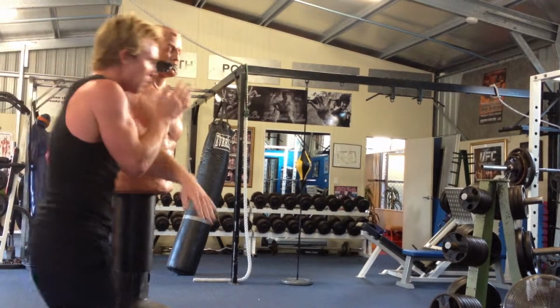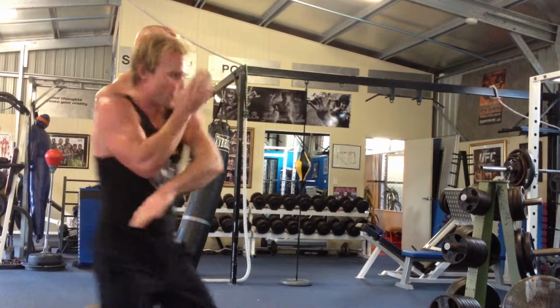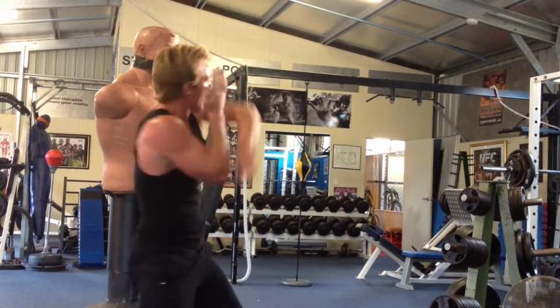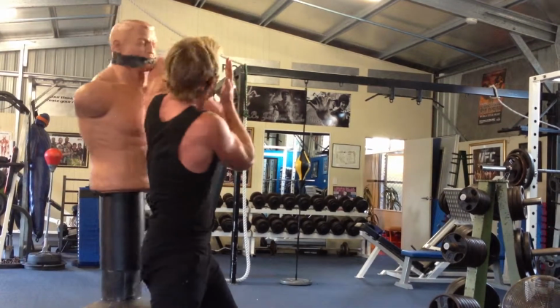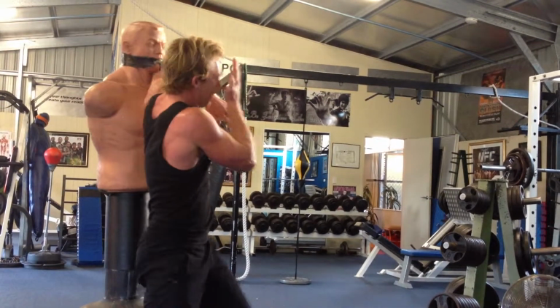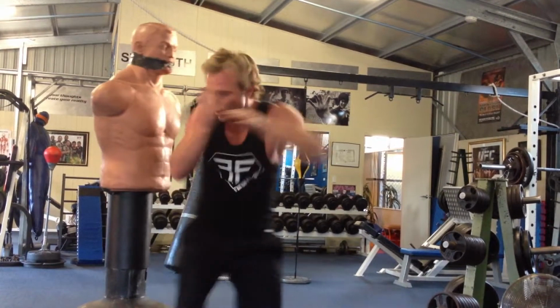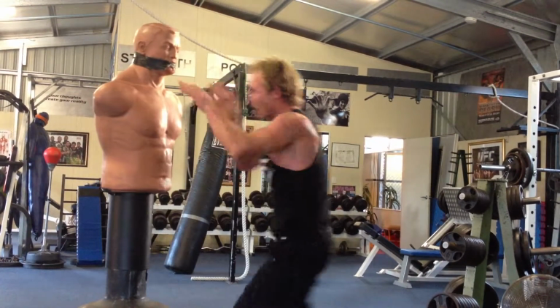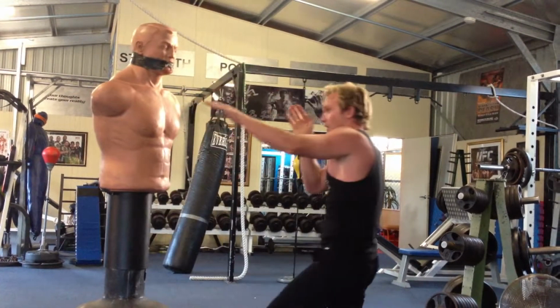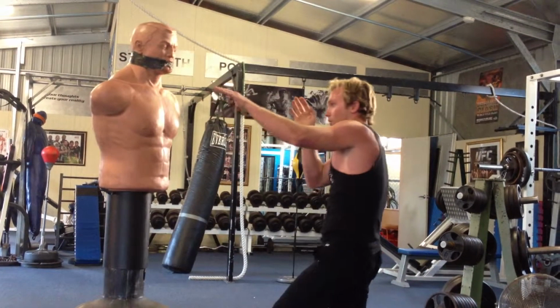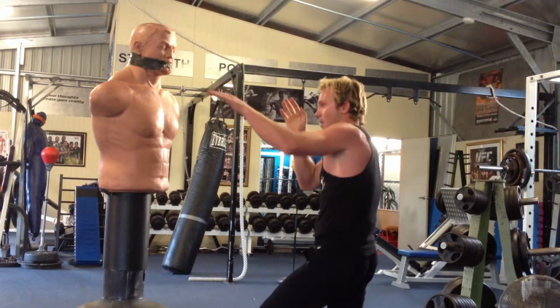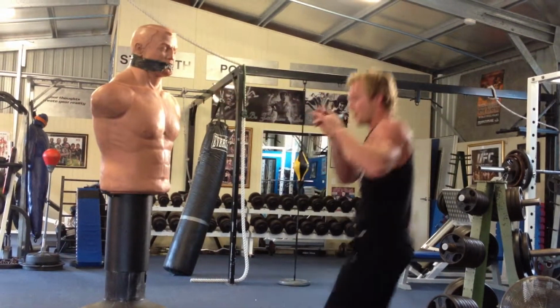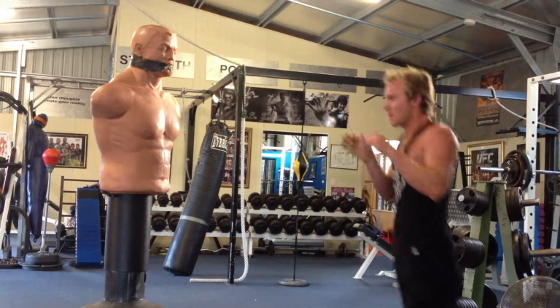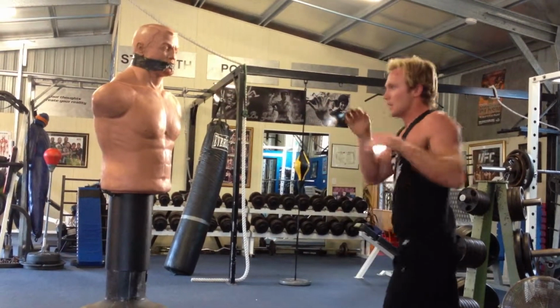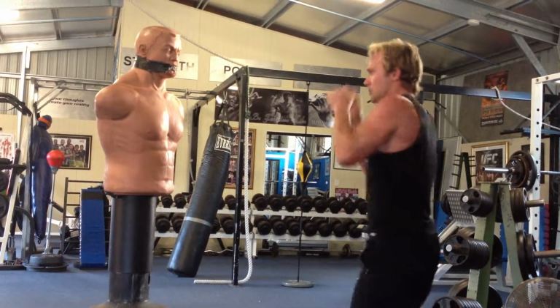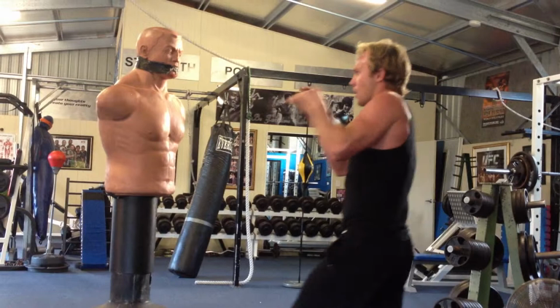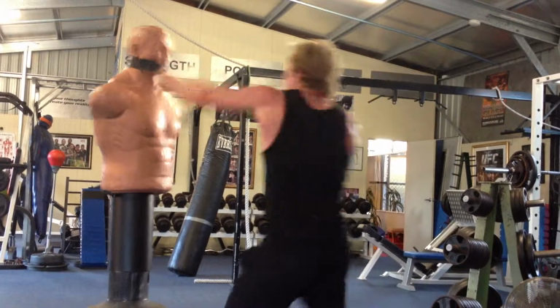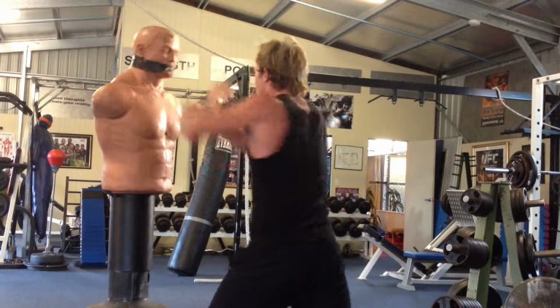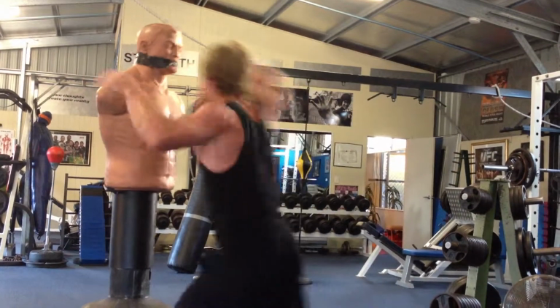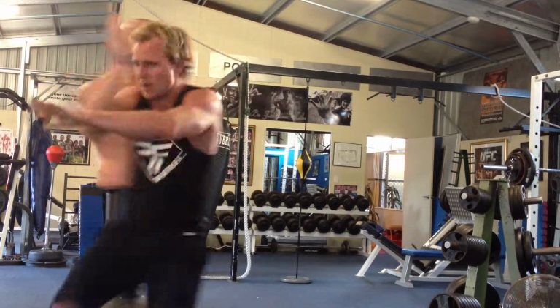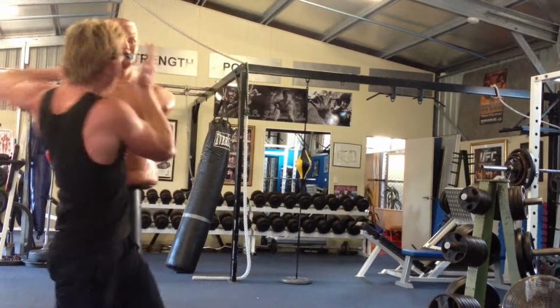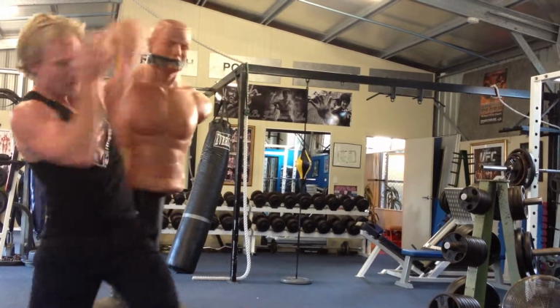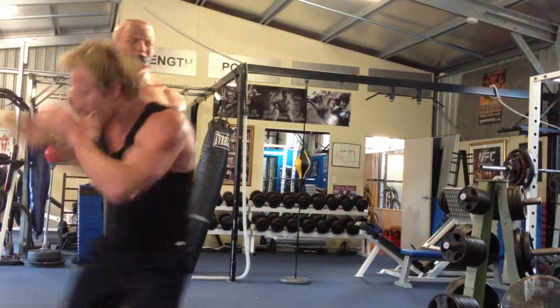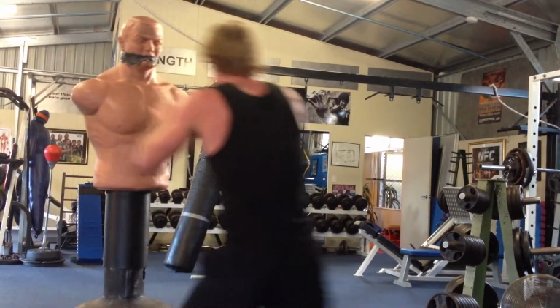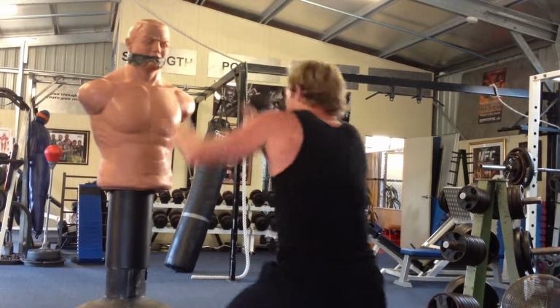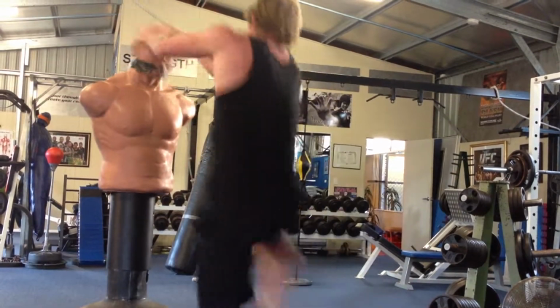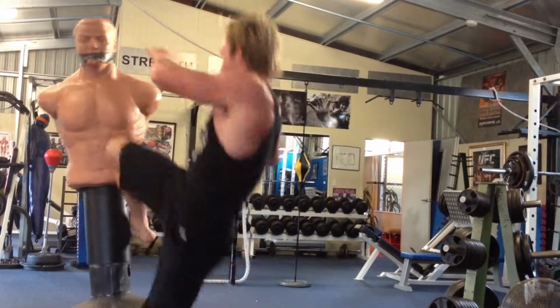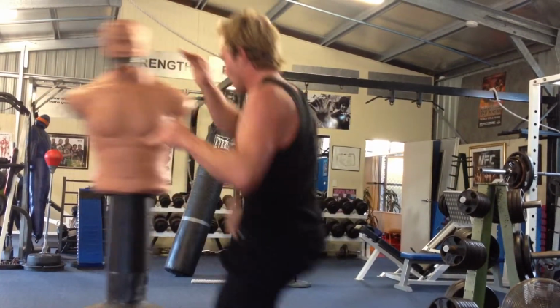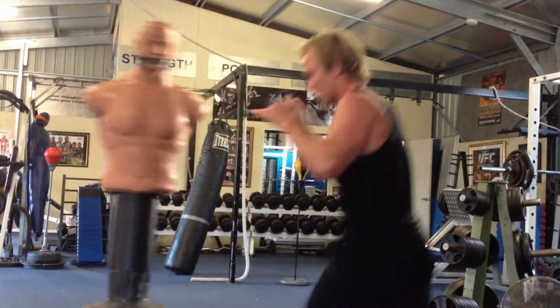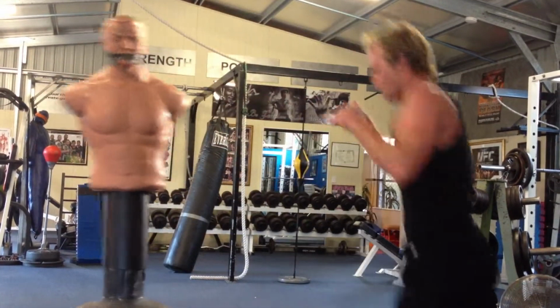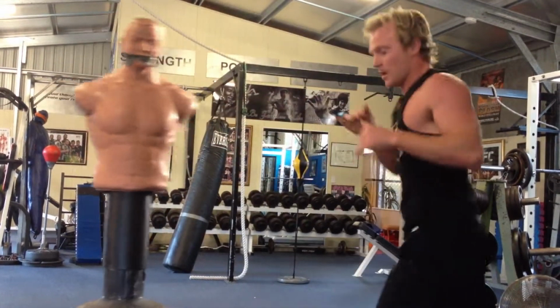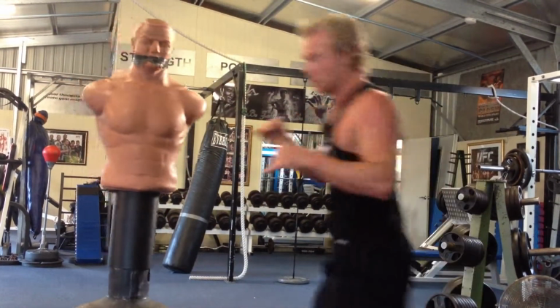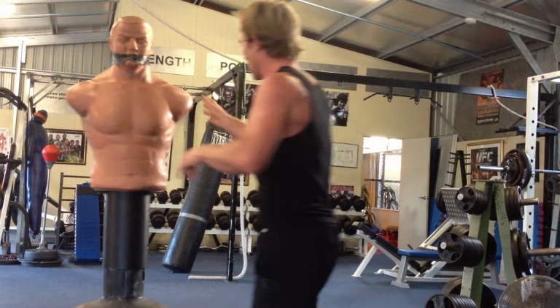Or if you land it, you can come back through from here. So you've gone one, two, three, spin it, bang, and then you're out, and then you can do a jump knee once you land.